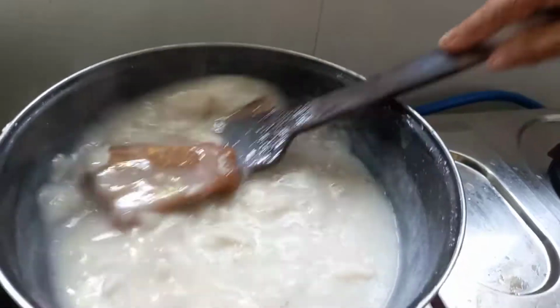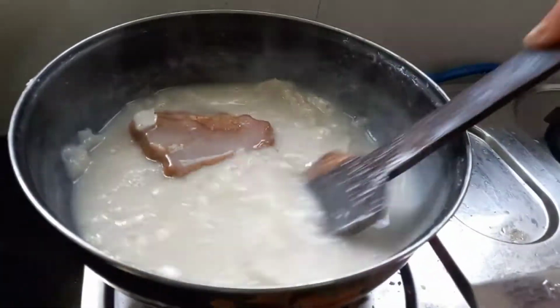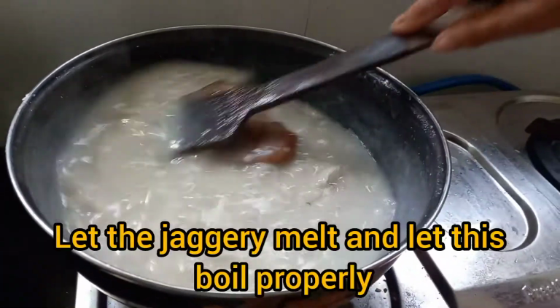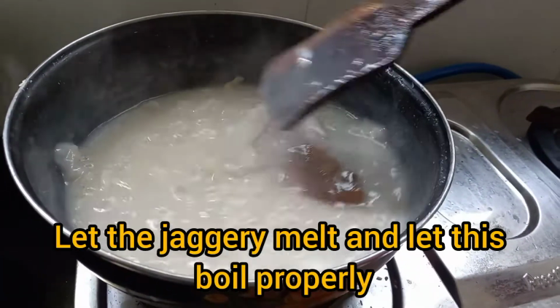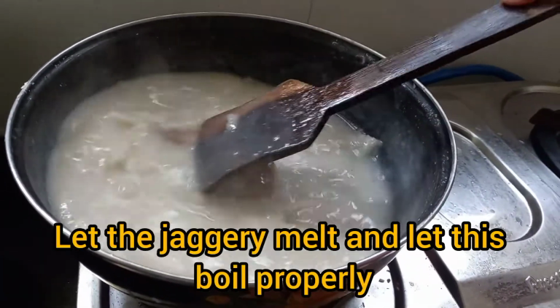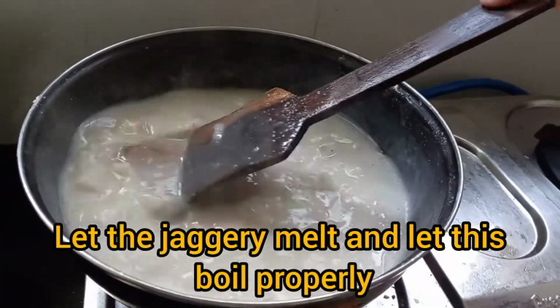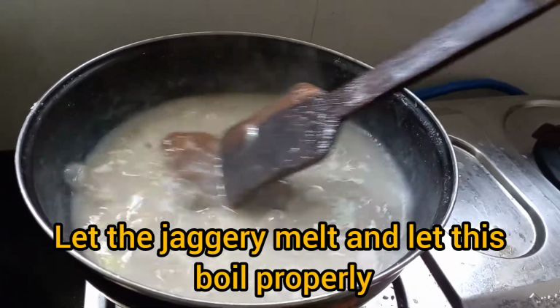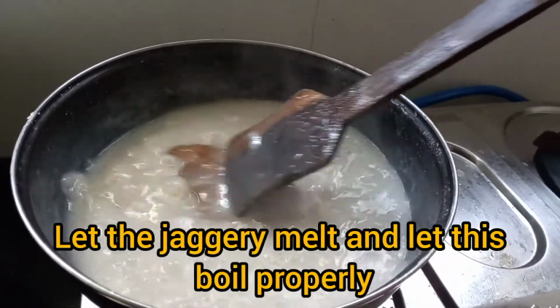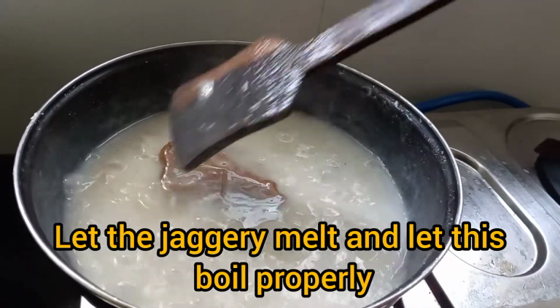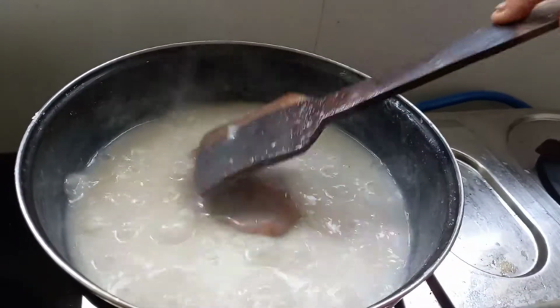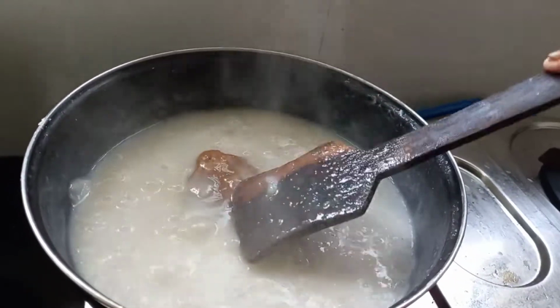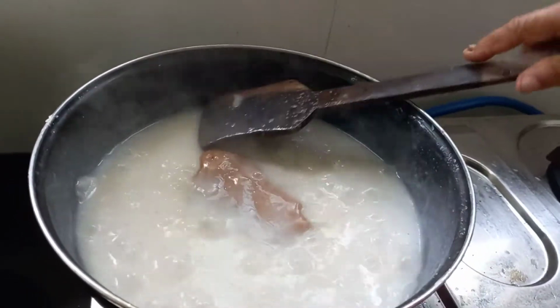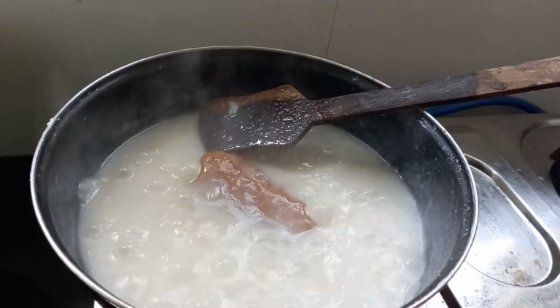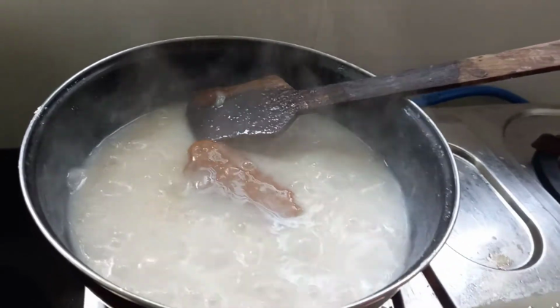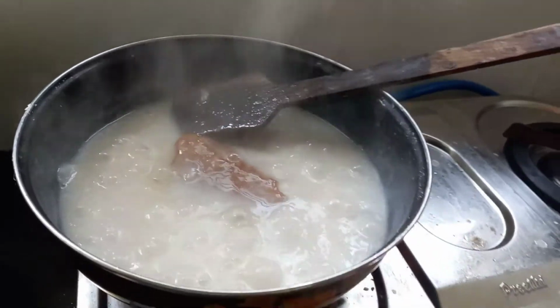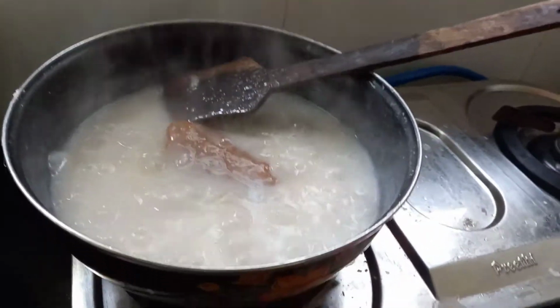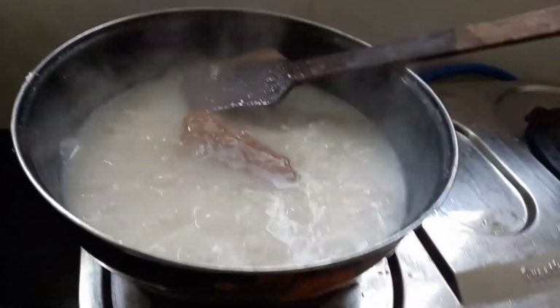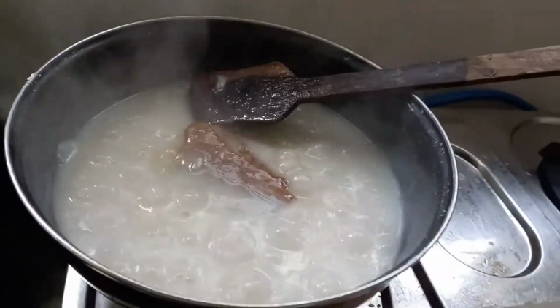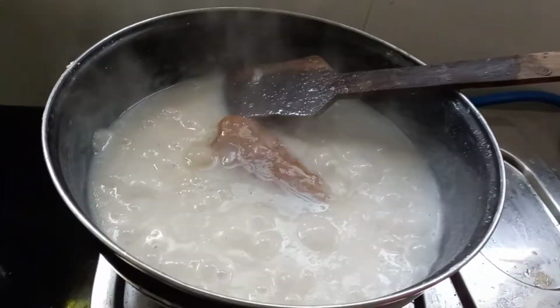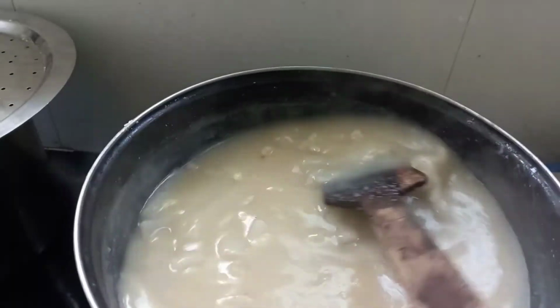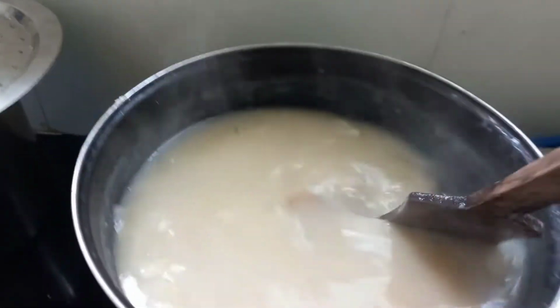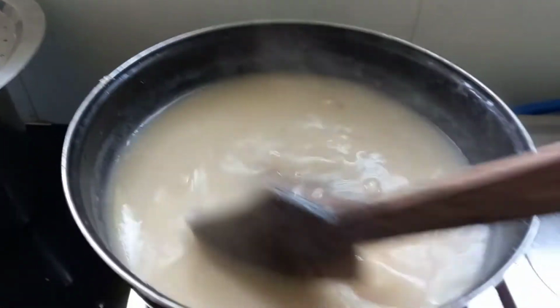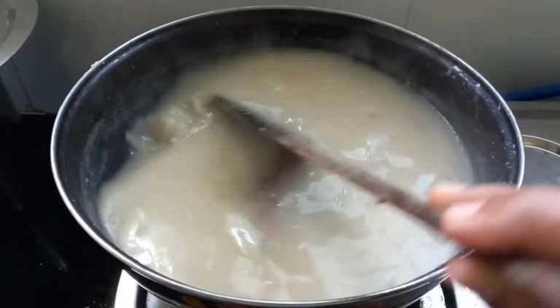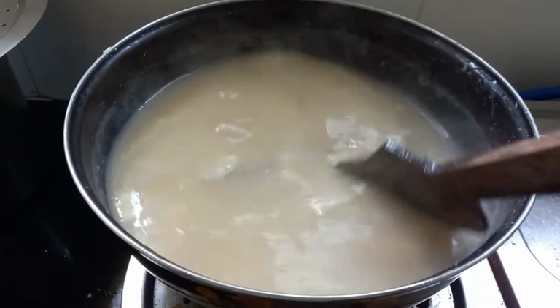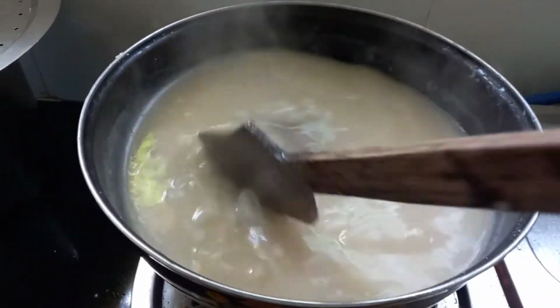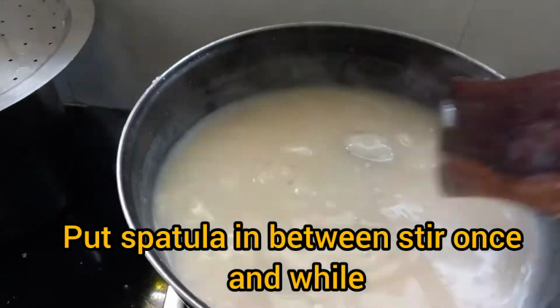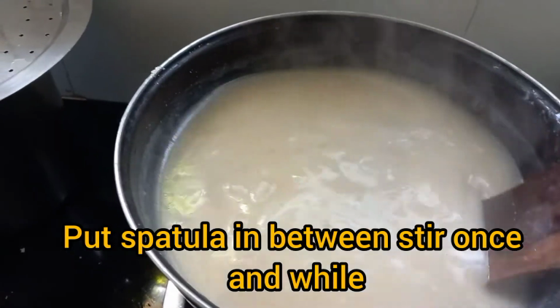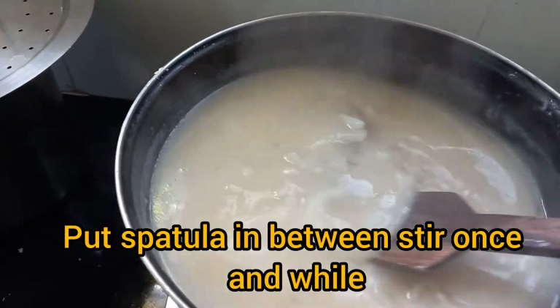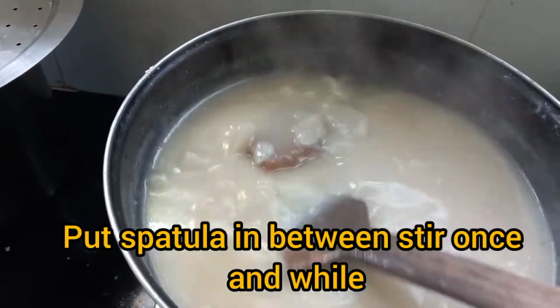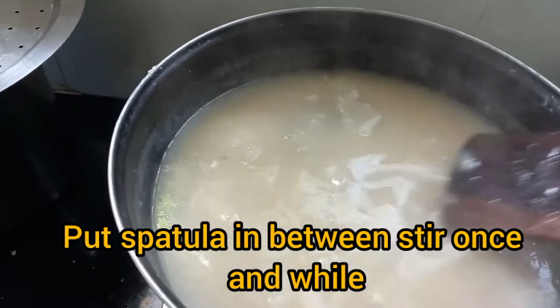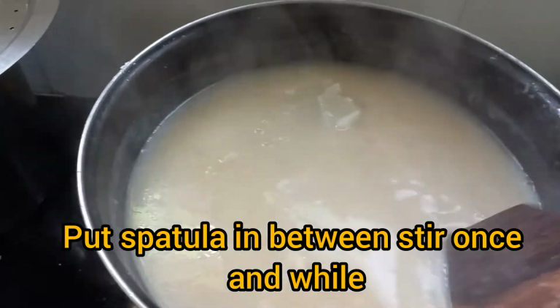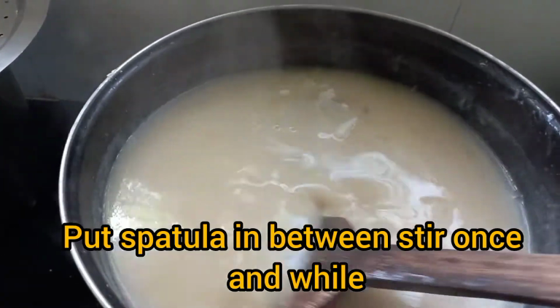The flame should be very less. With a small flame only, all the procedure should be done. Now, at this stage, you can add the second quality coconut milk.